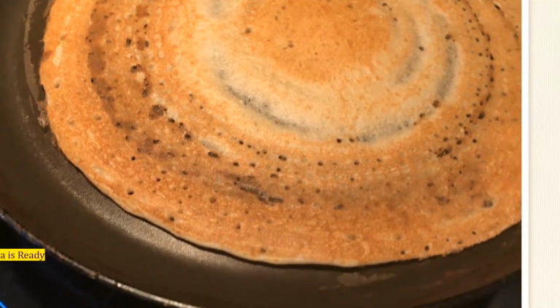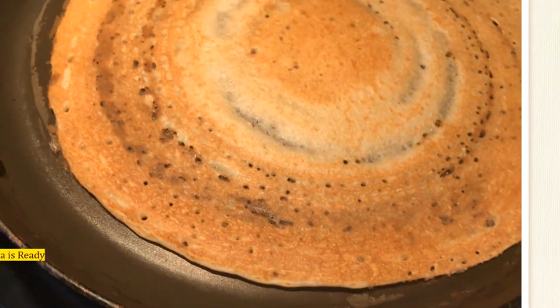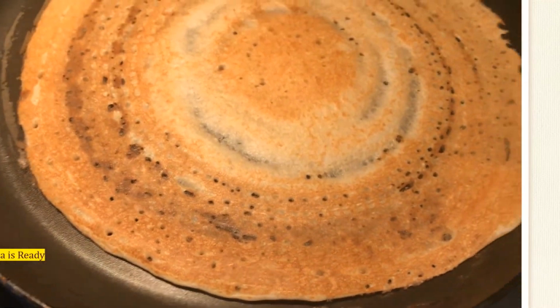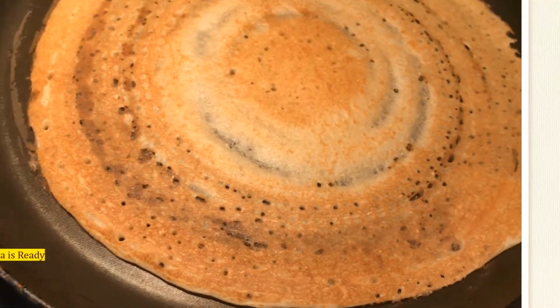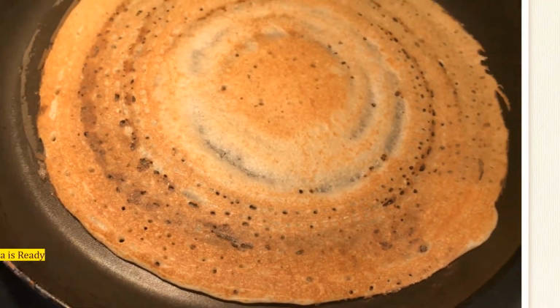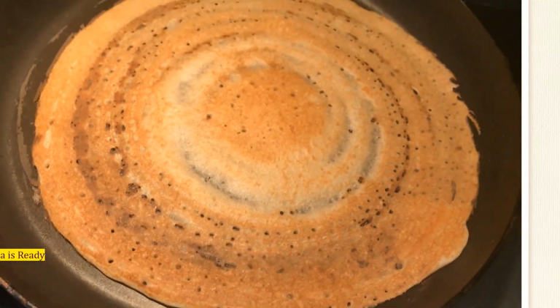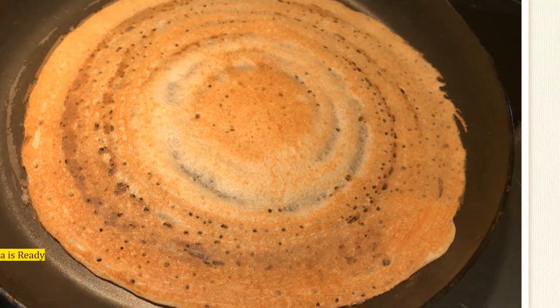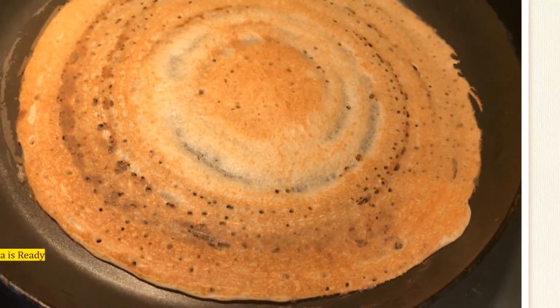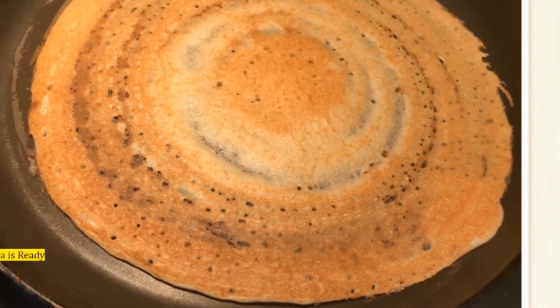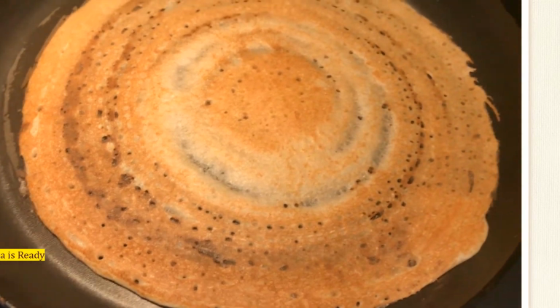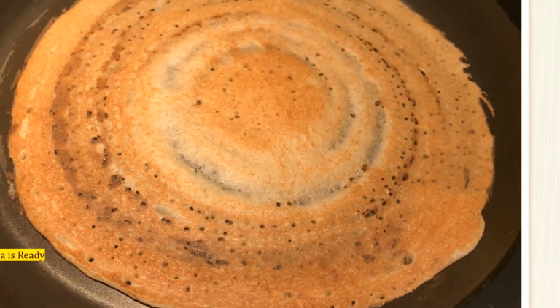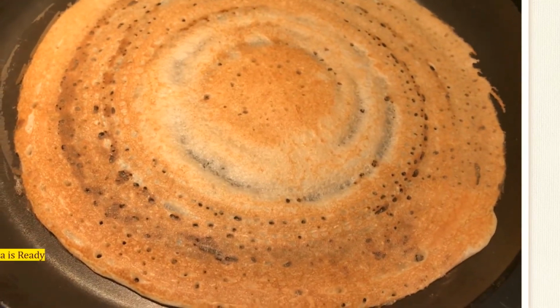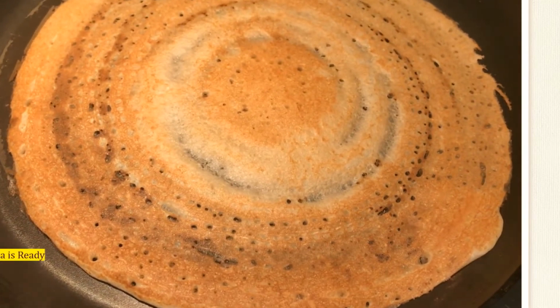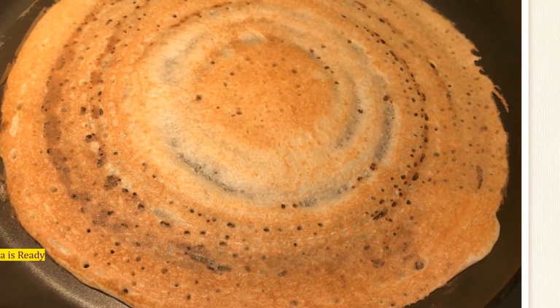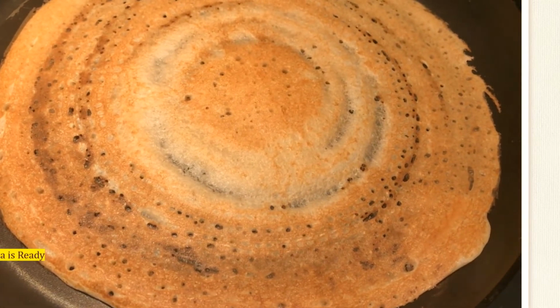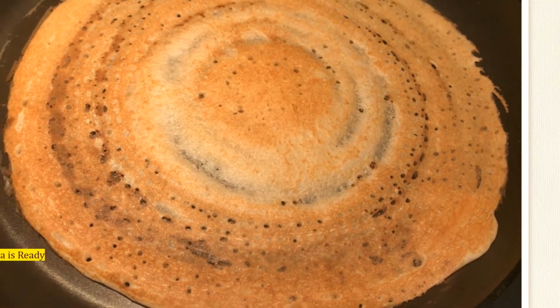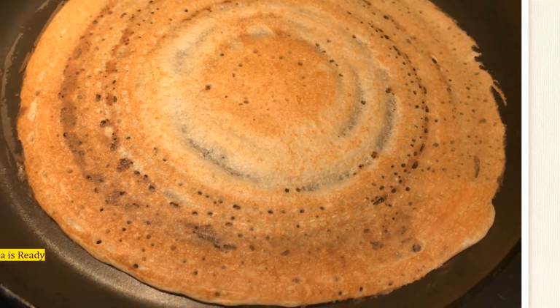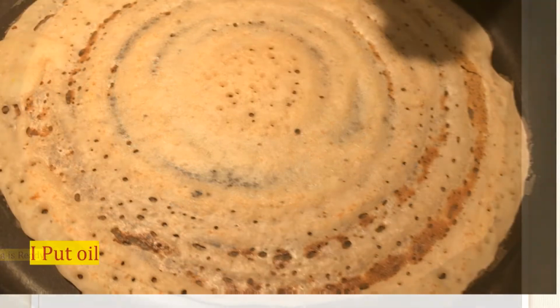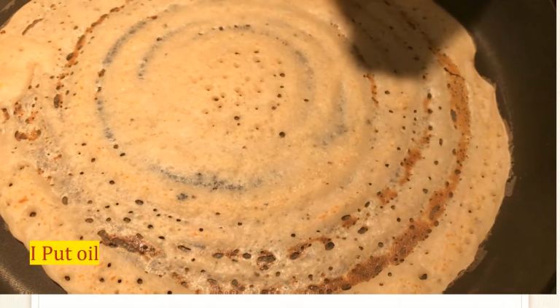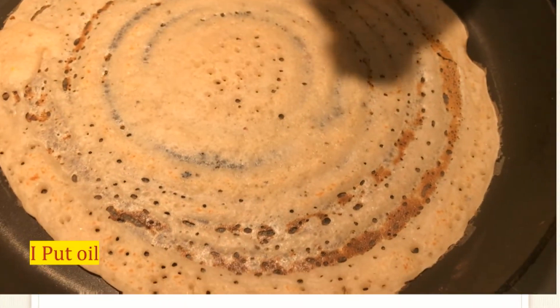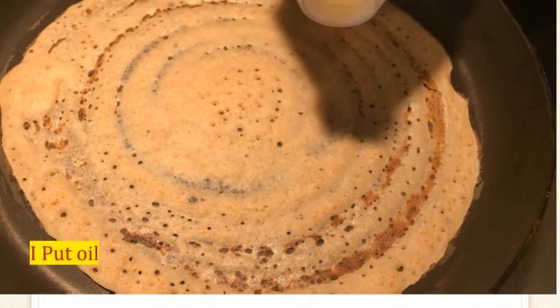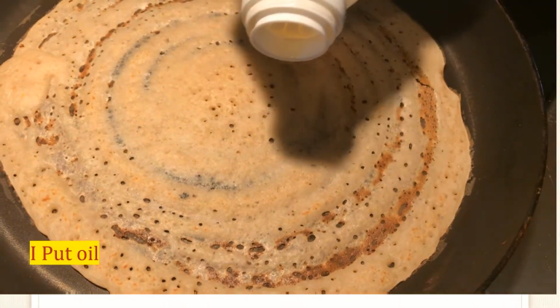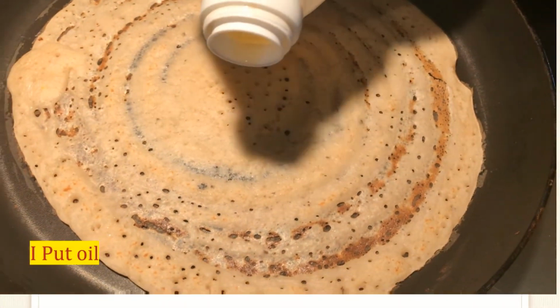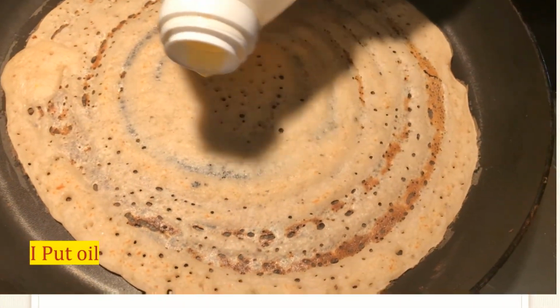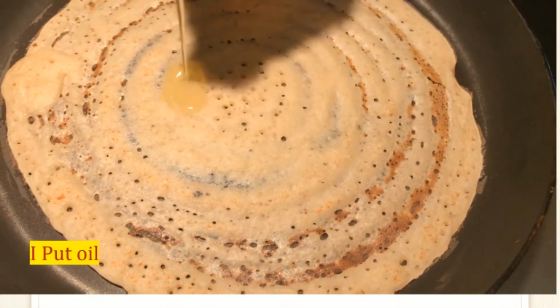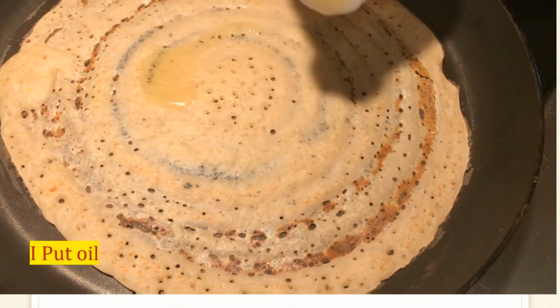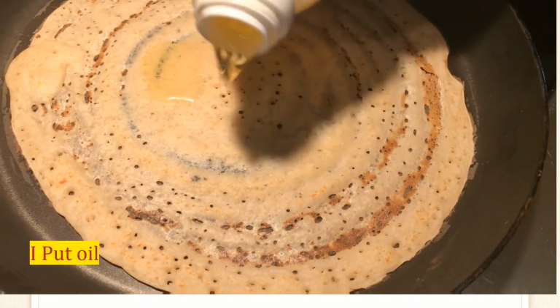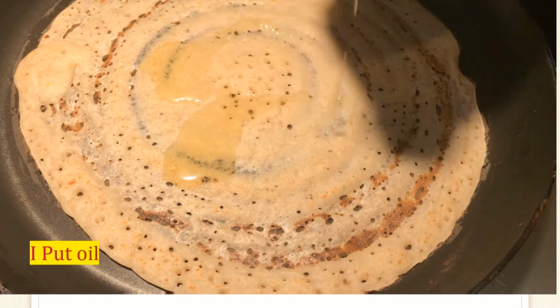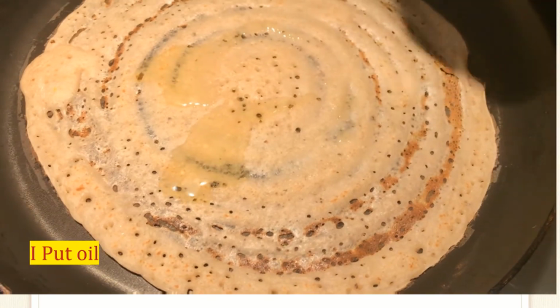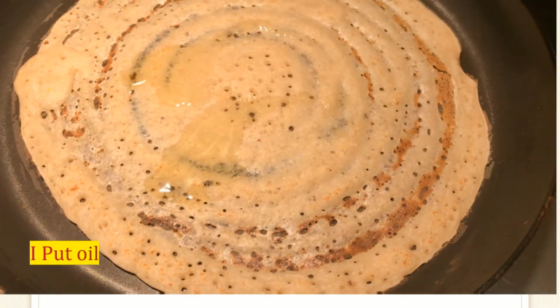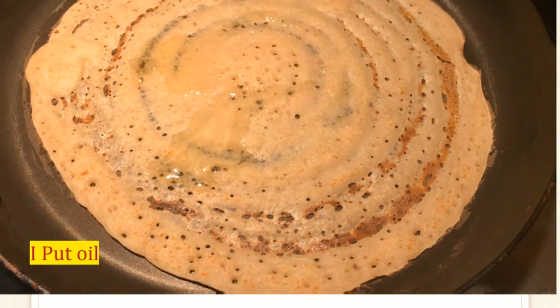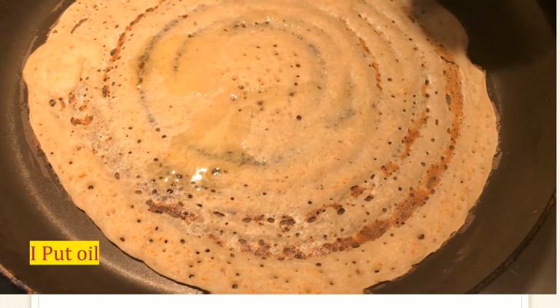This is more of a color because you have wheat flour — aata — that's why. Turn again one more time, and put a little bit of oil or ghee, whatever you have.